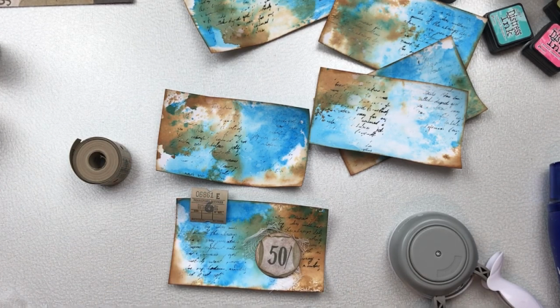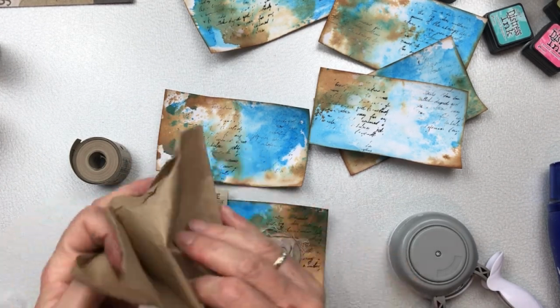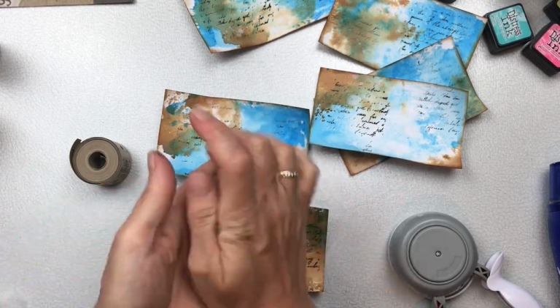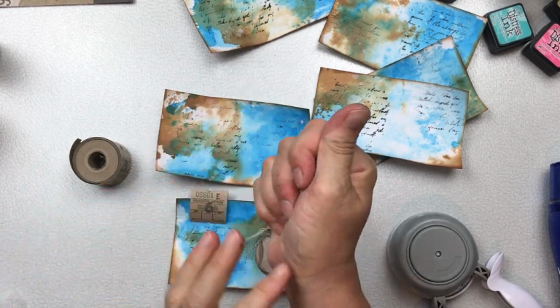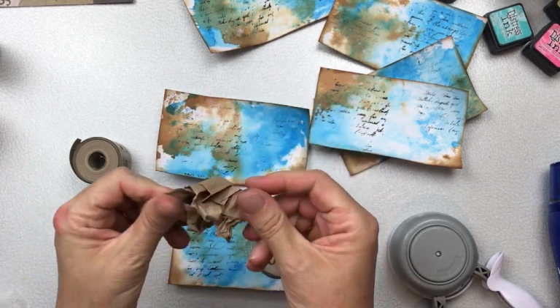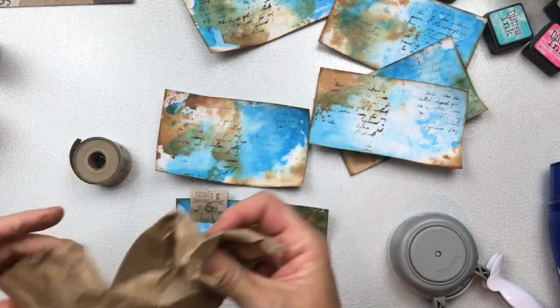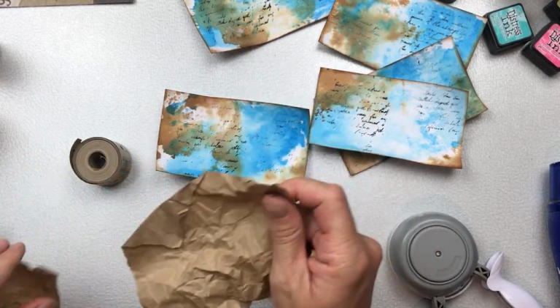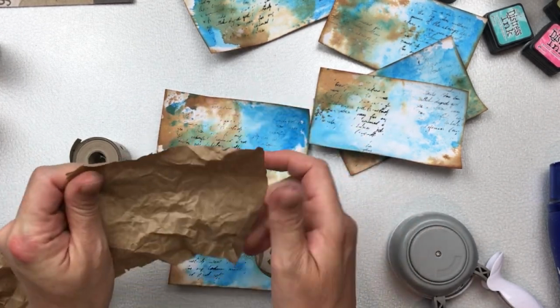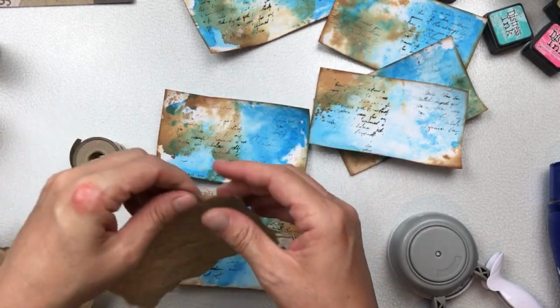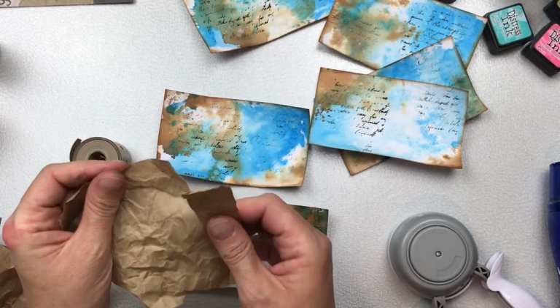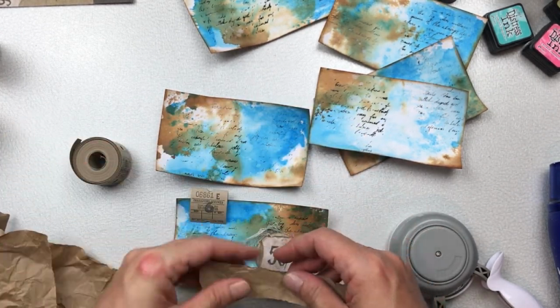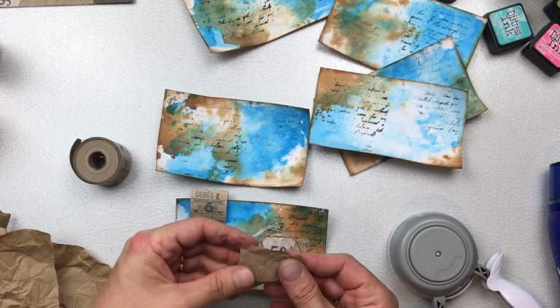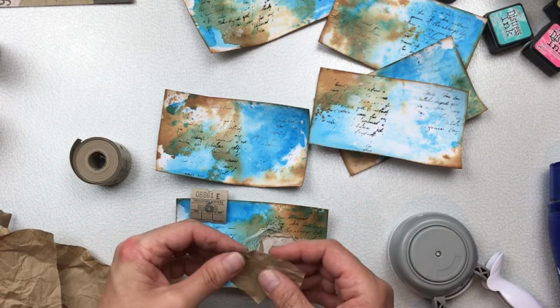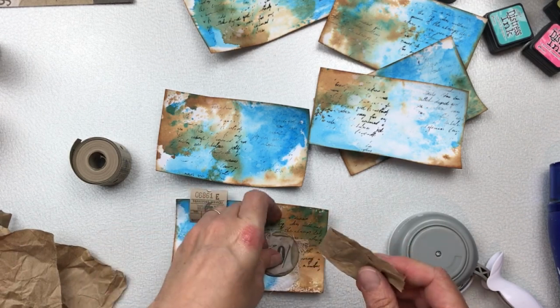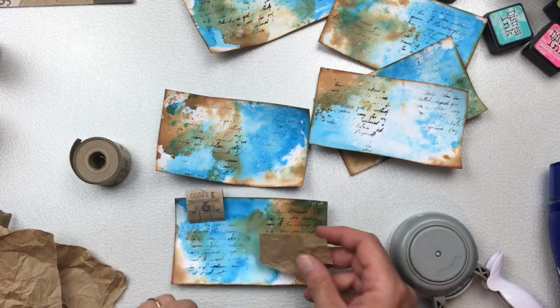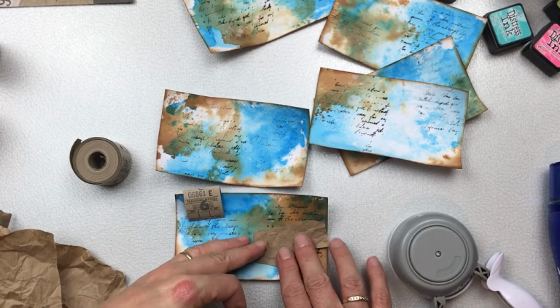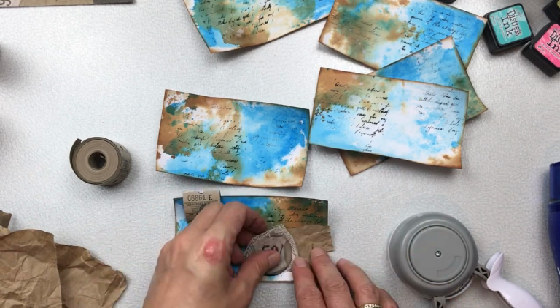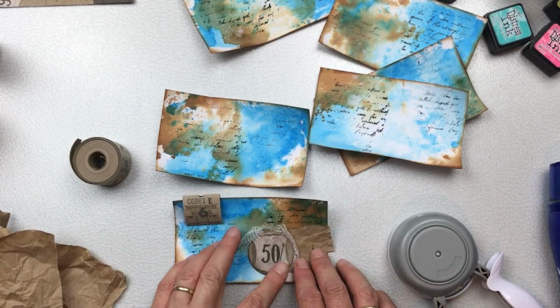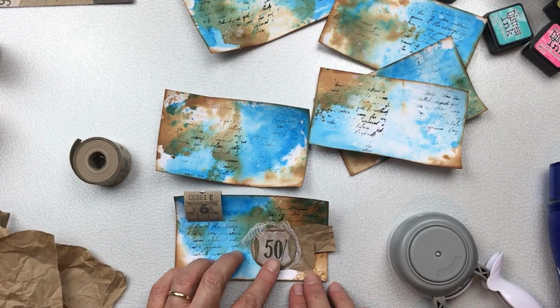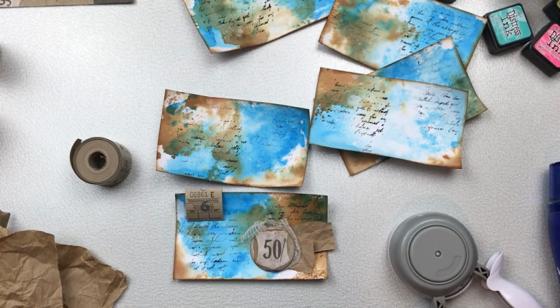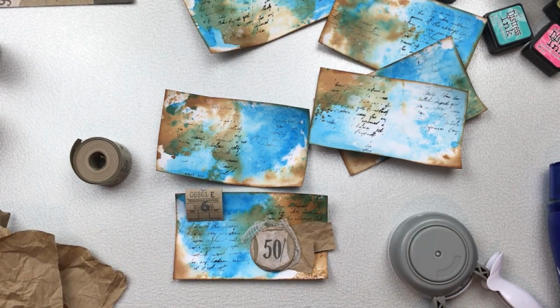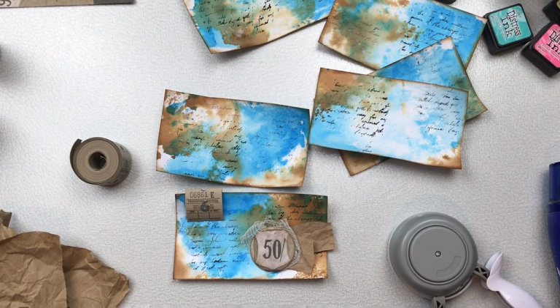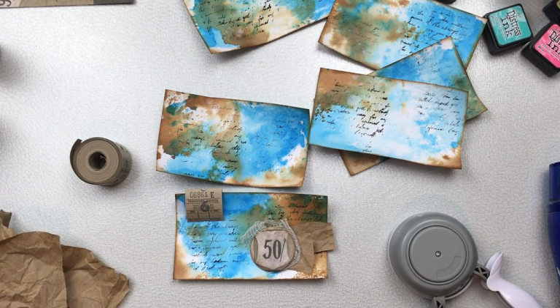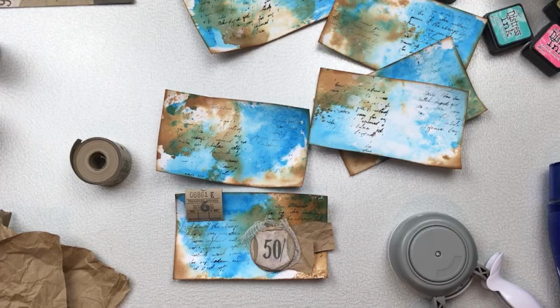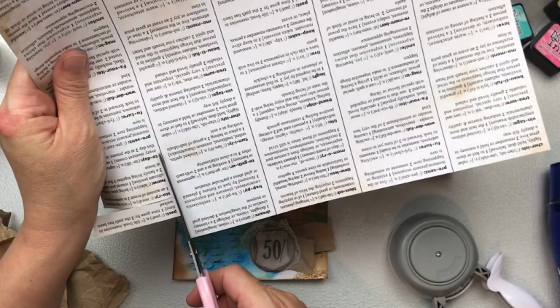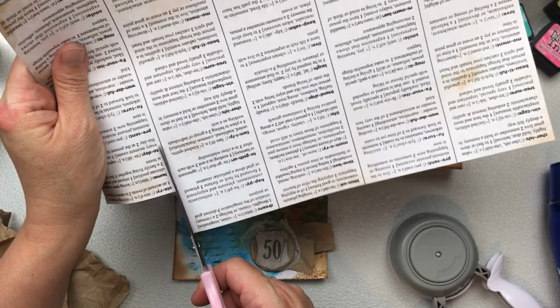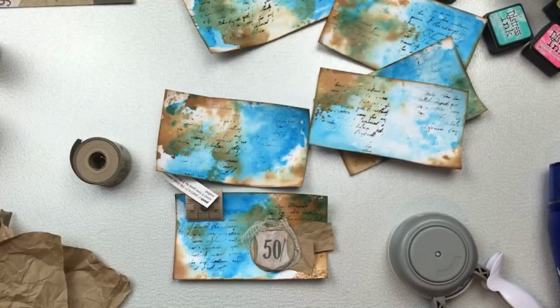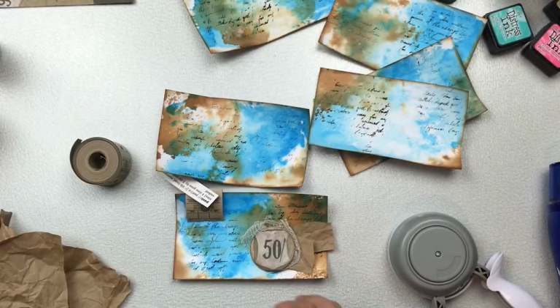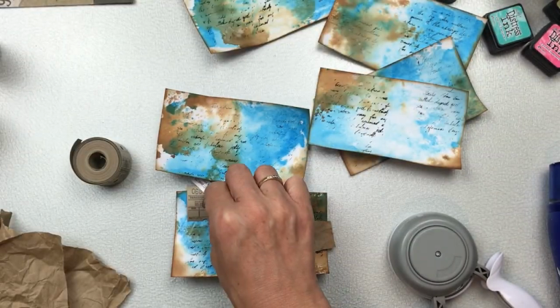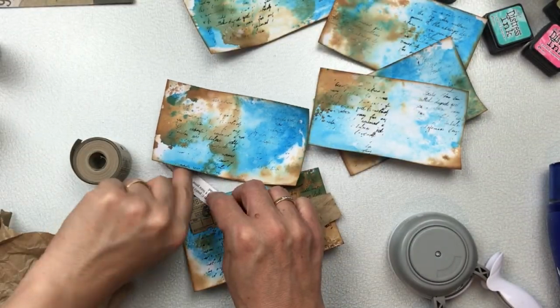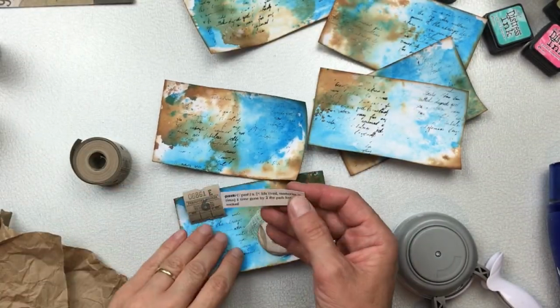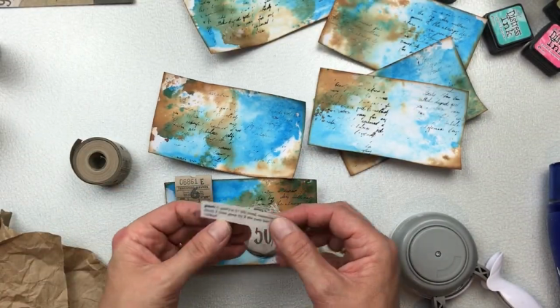When I make embellishments for my index cards, my altered playing cards, or any of my junk journals, I like to do sort of a little stack — a little cluster of elements that I think are a good focal point.